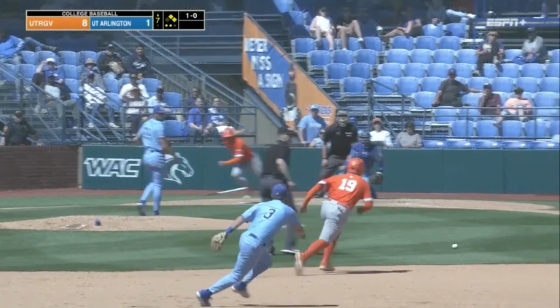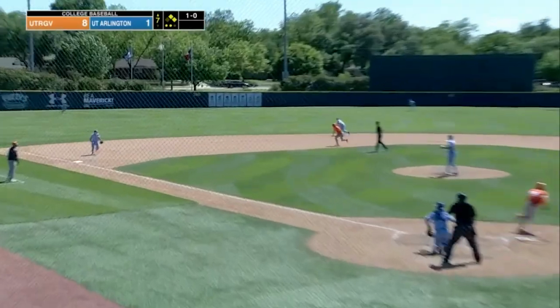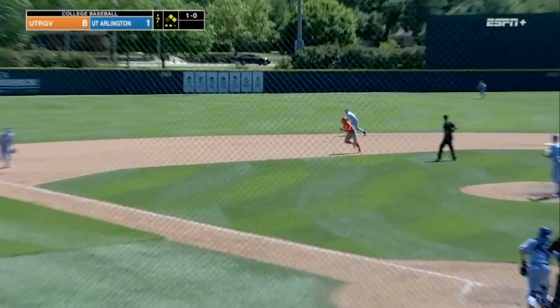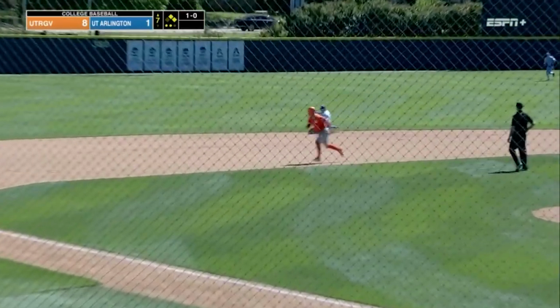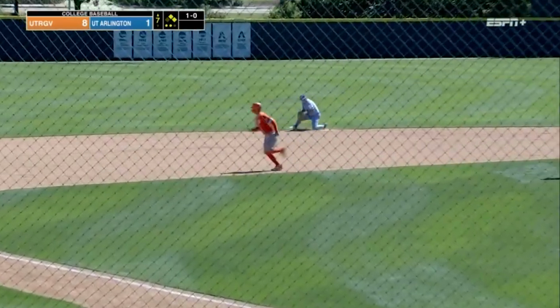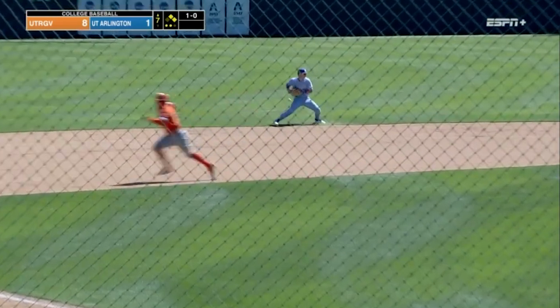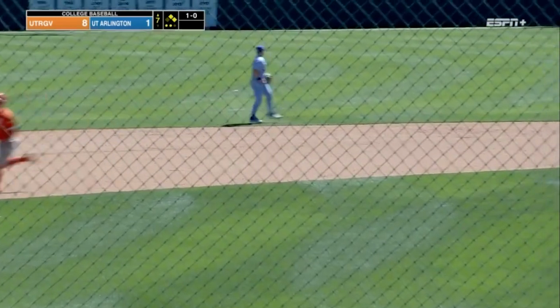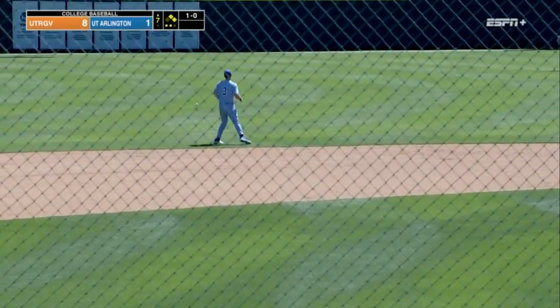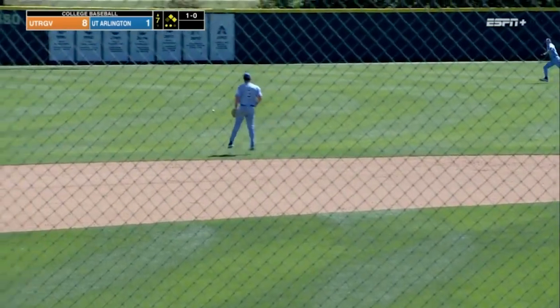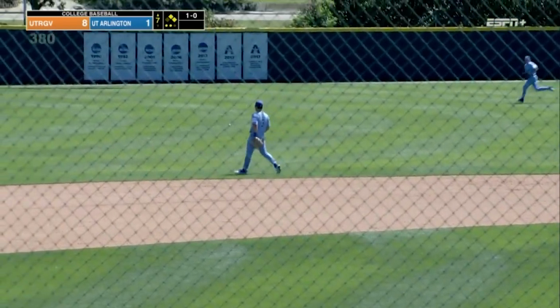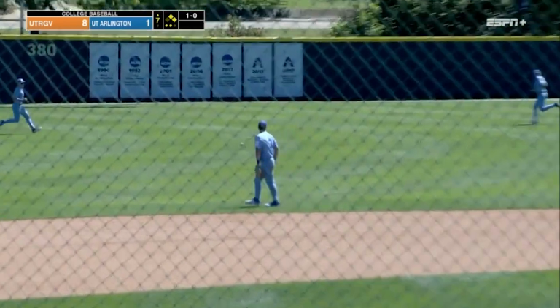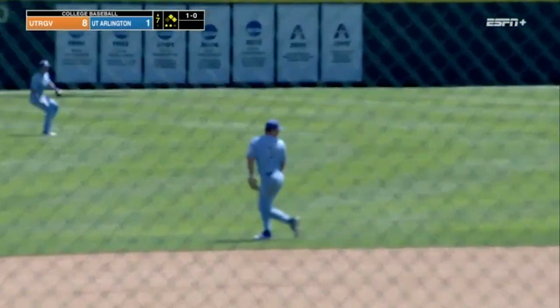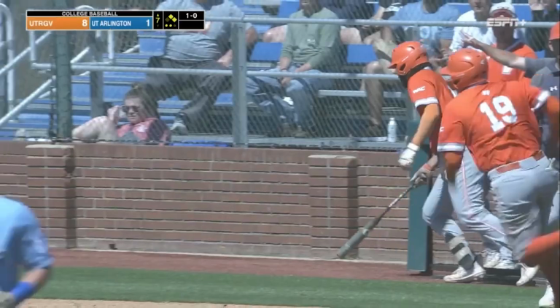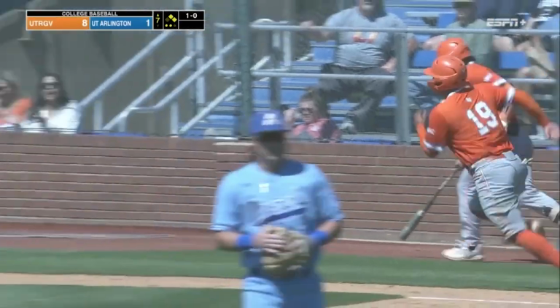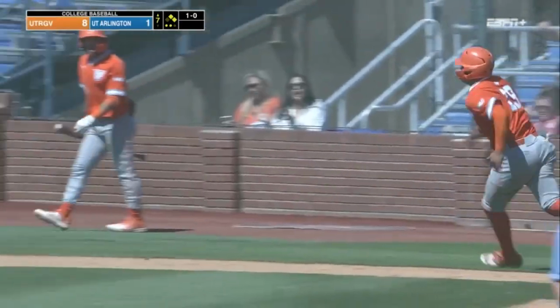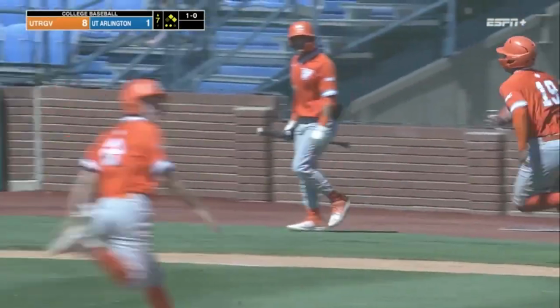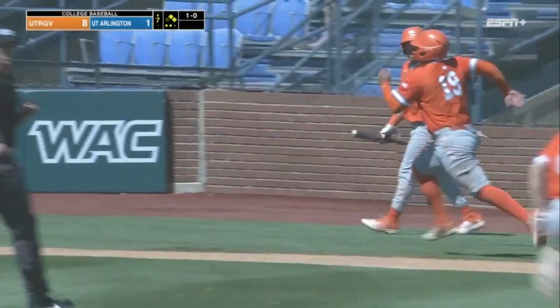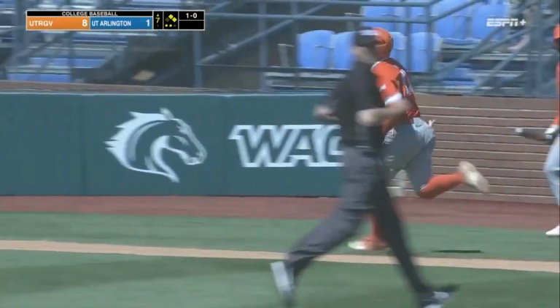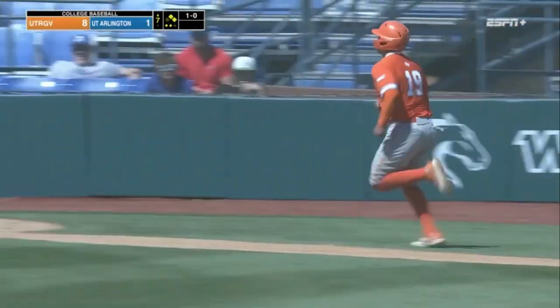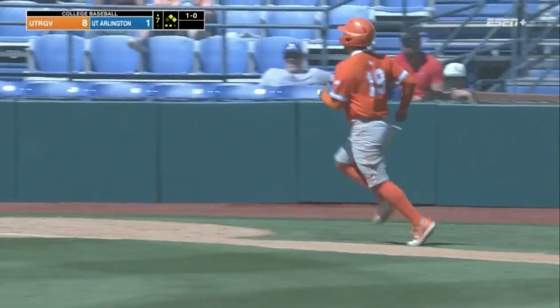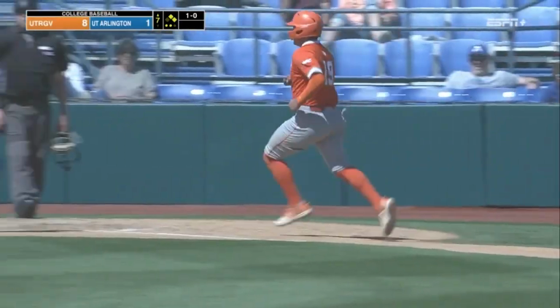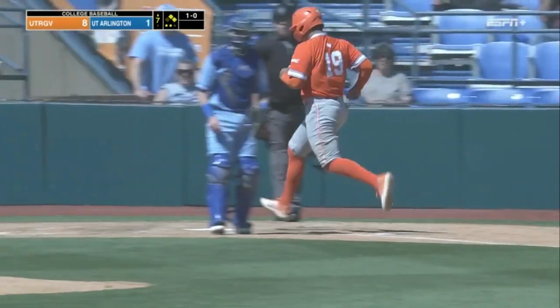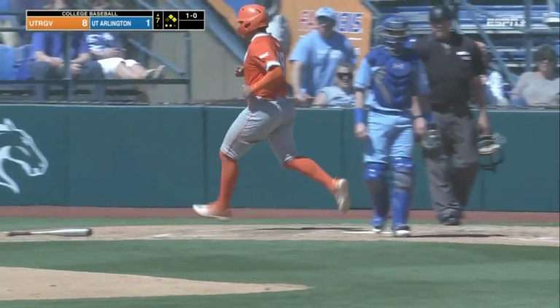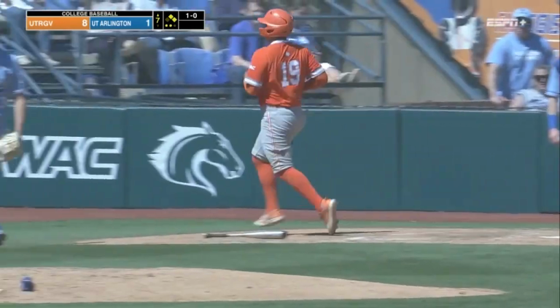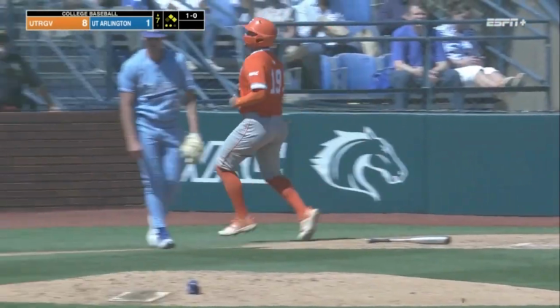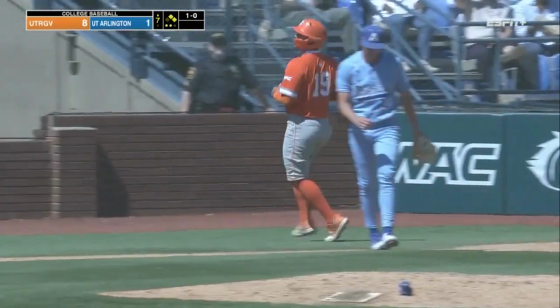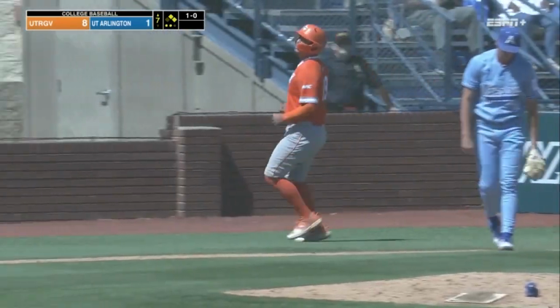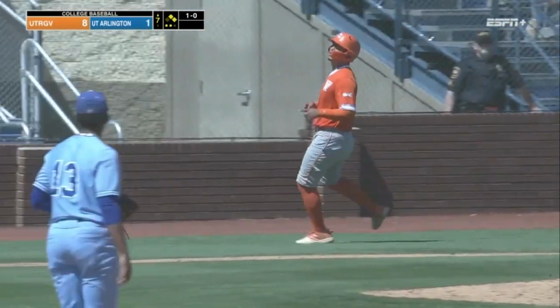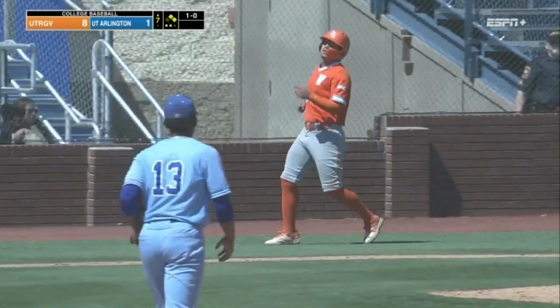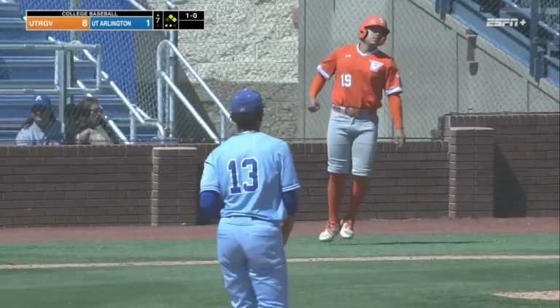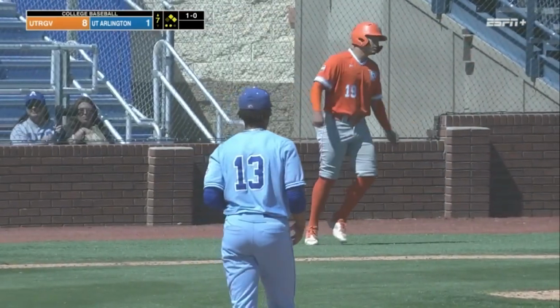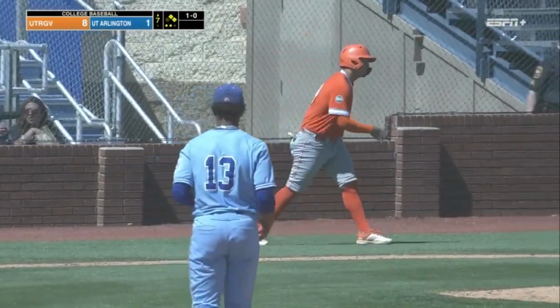Ground ball here by Sines. There's Cavanaugh to the left side — just couldn't make it. Gave it all he had, but it just got under him. Probably would not have had a play.